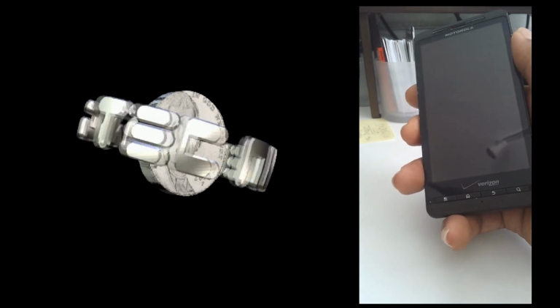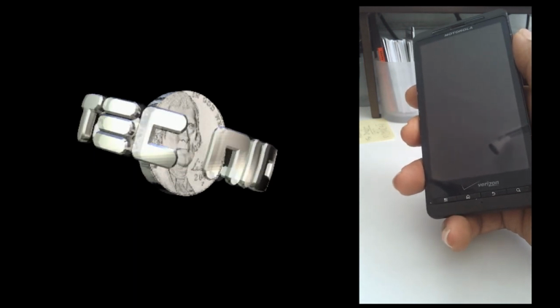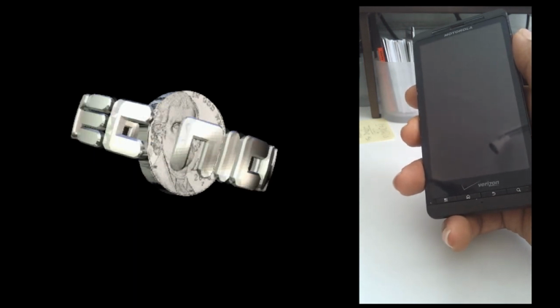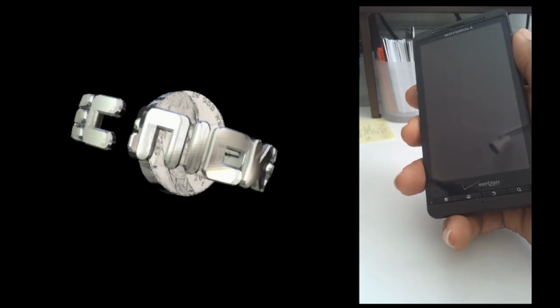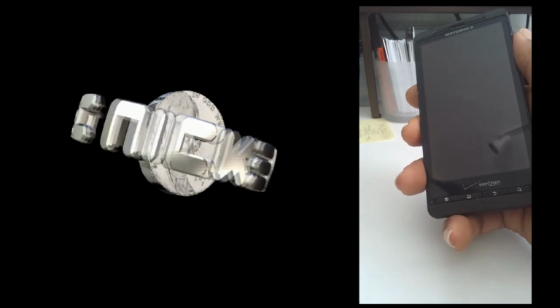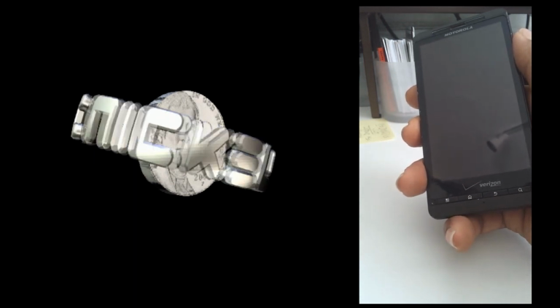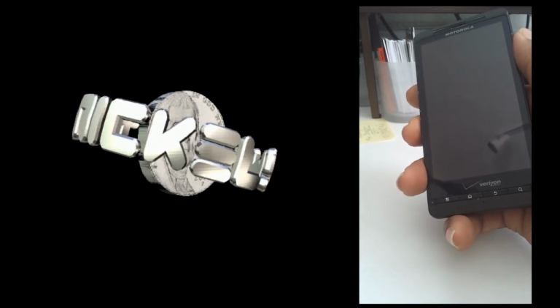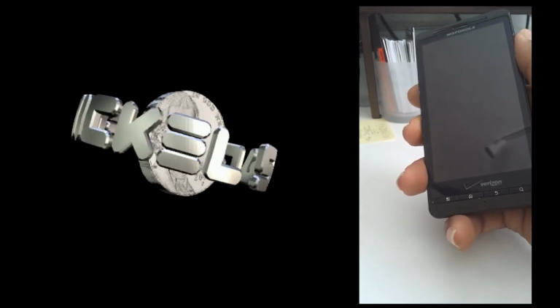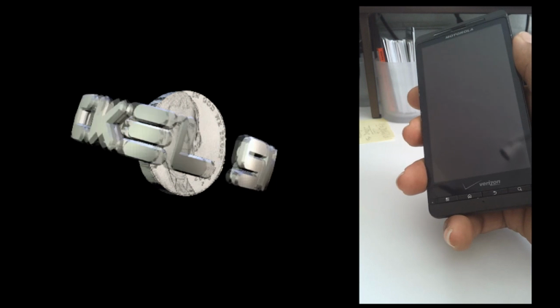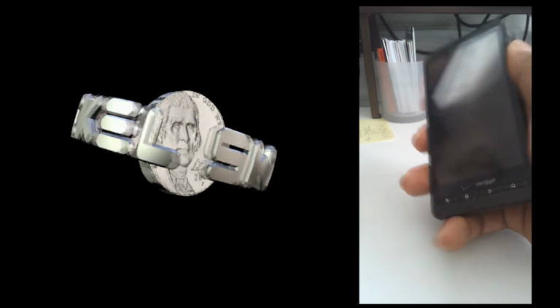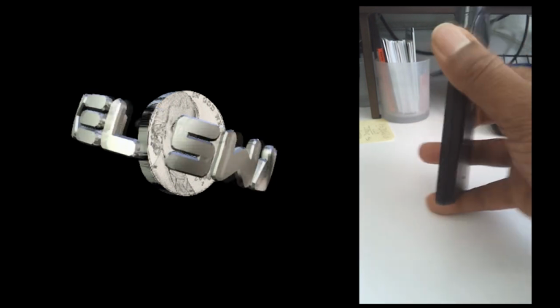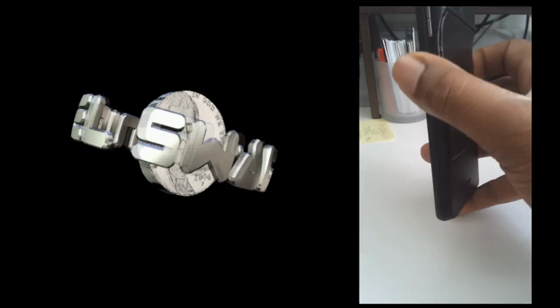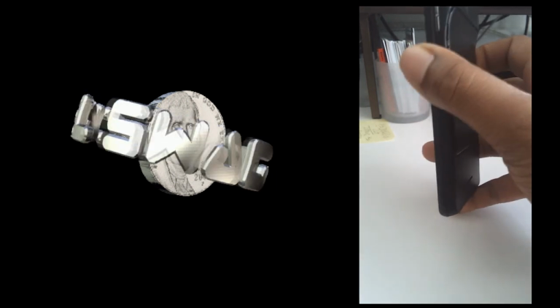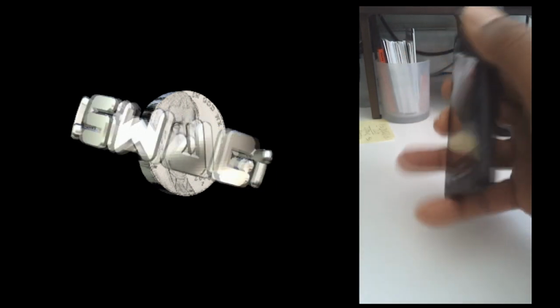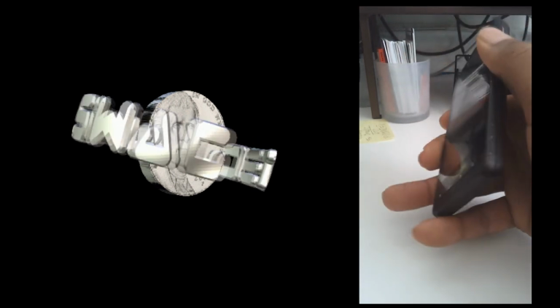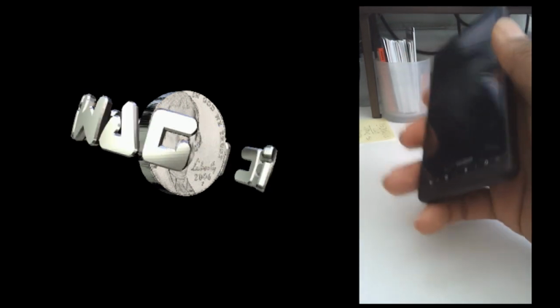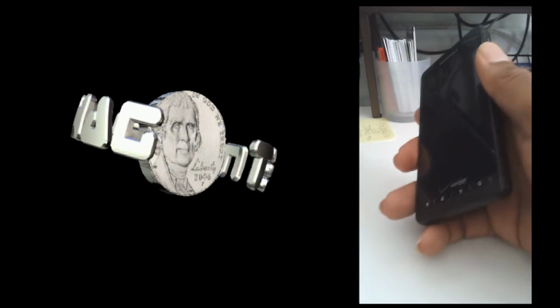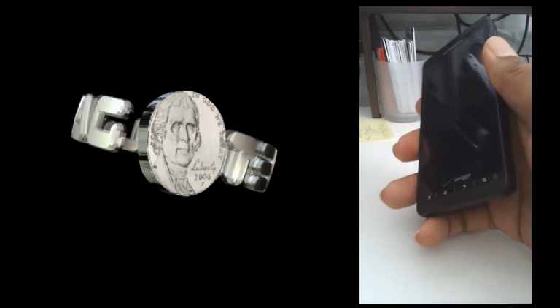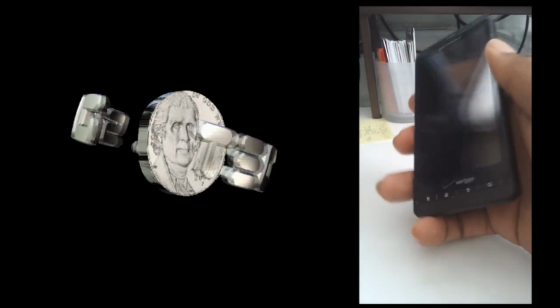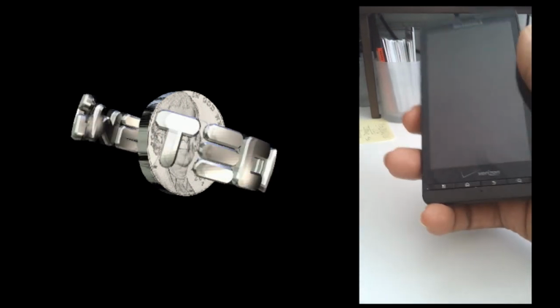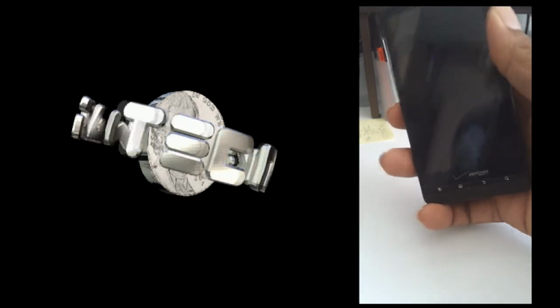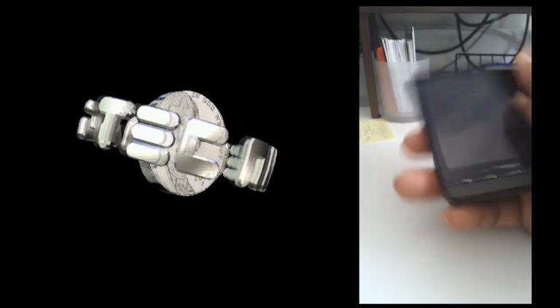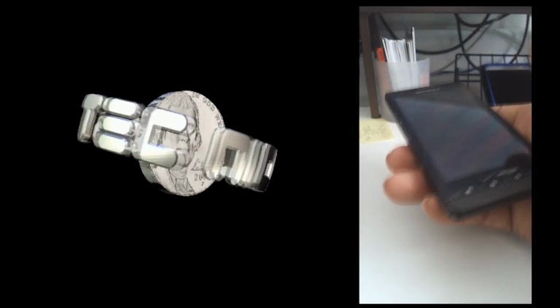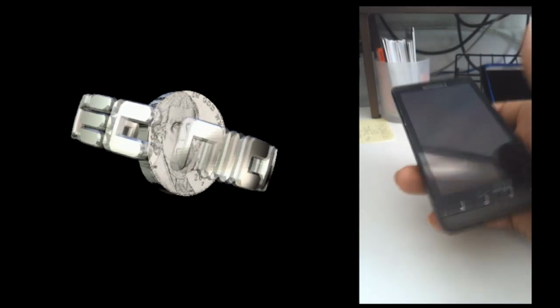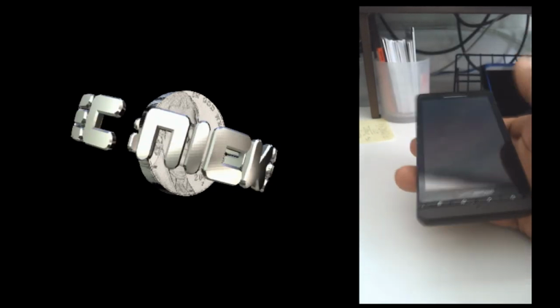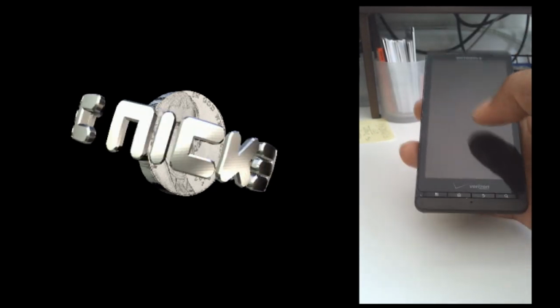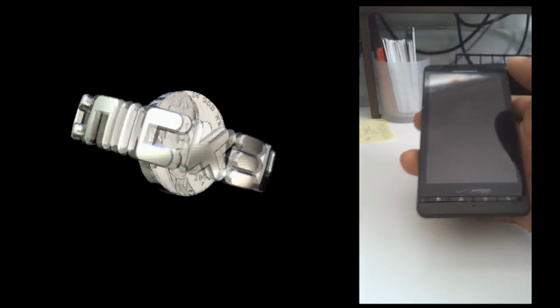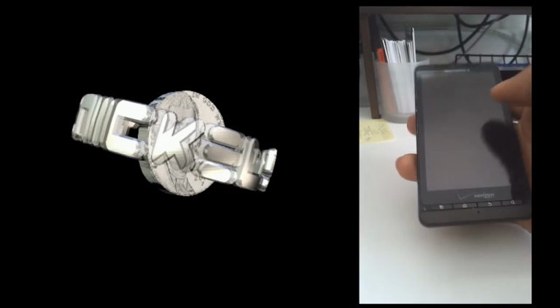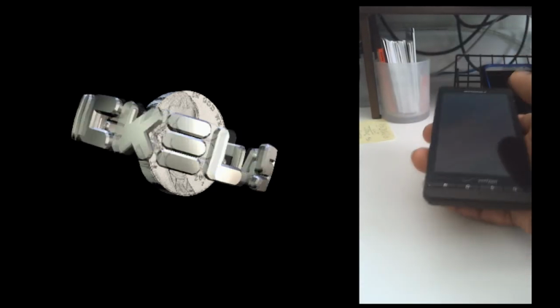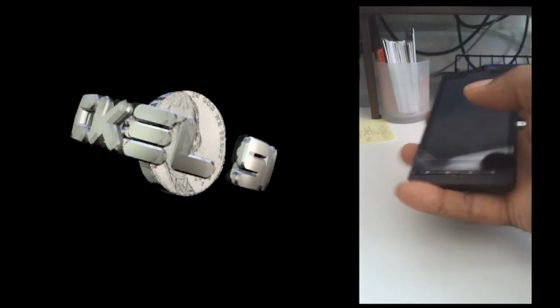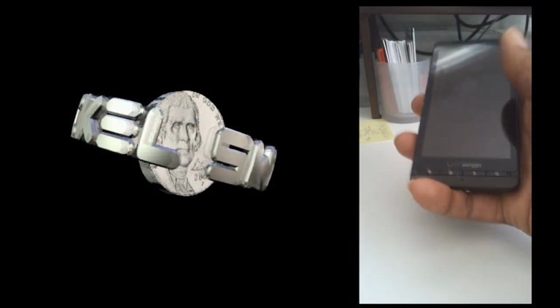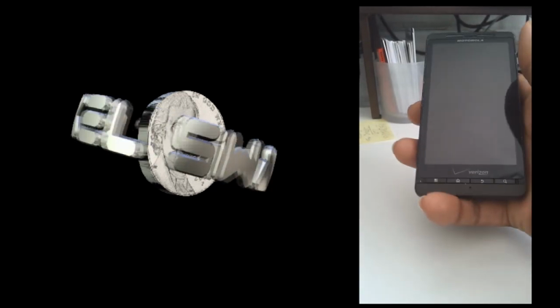I actually got it when it was released — I believe it was 2011 — but it's a solid device. I remember it being one of my favorite devices. I love the build of it, the weight of it, the screen on it. Everything about it is just smooth.